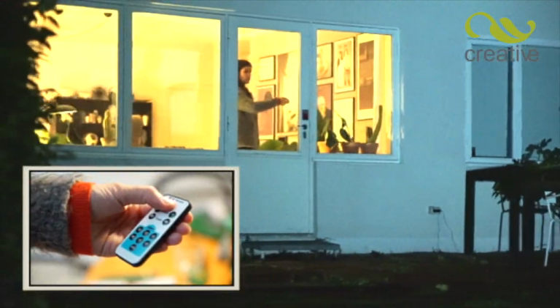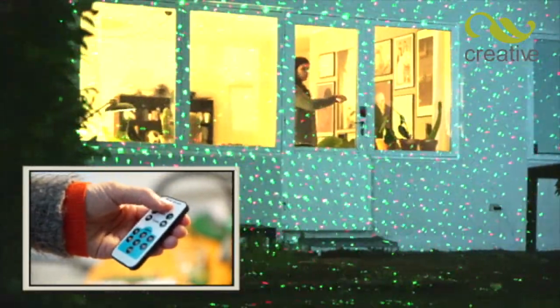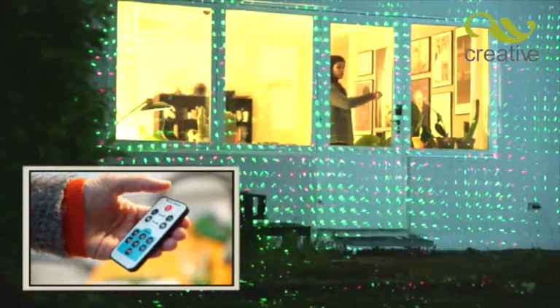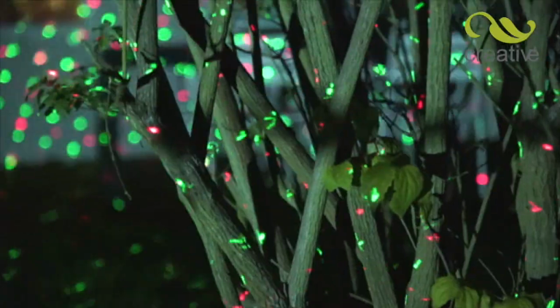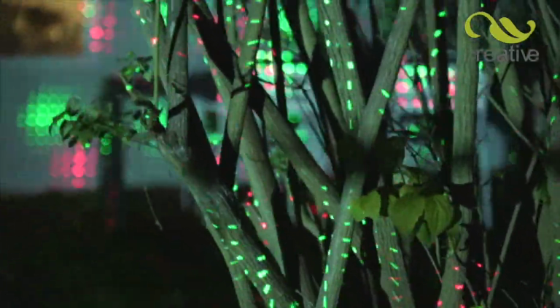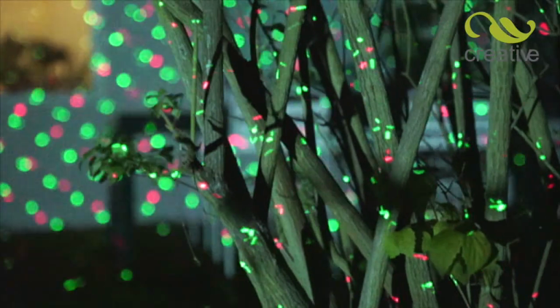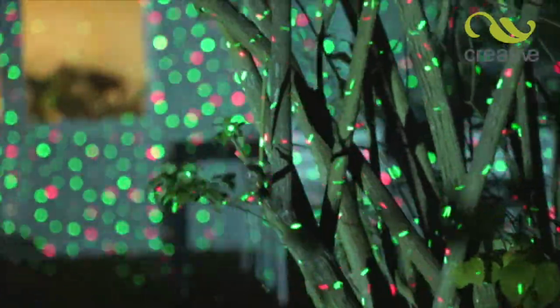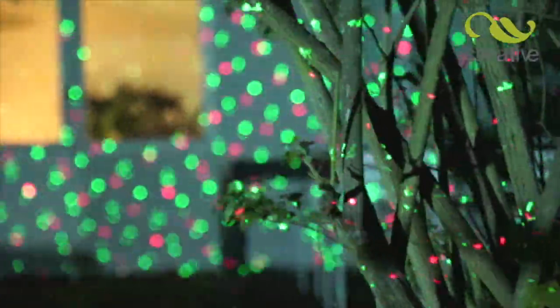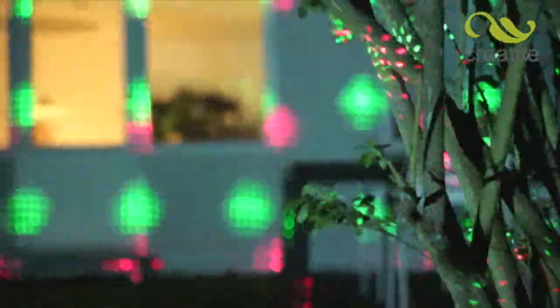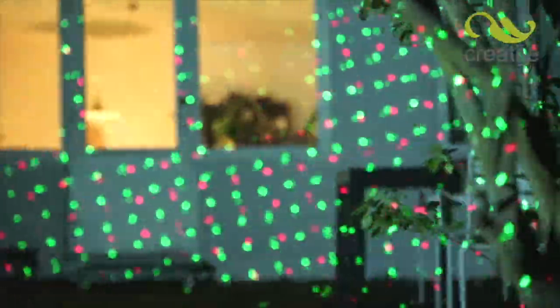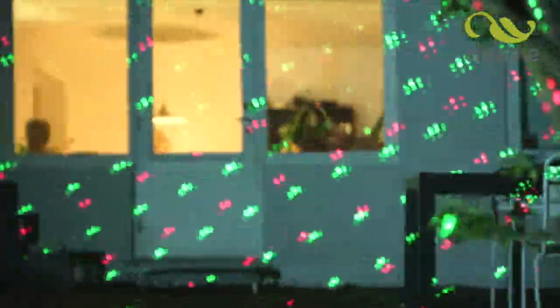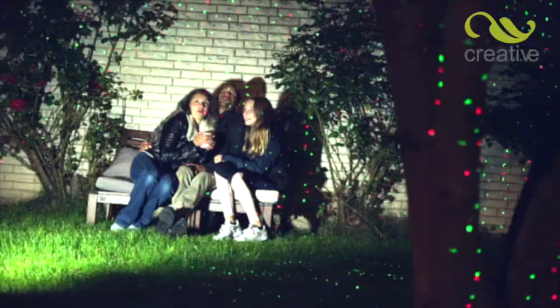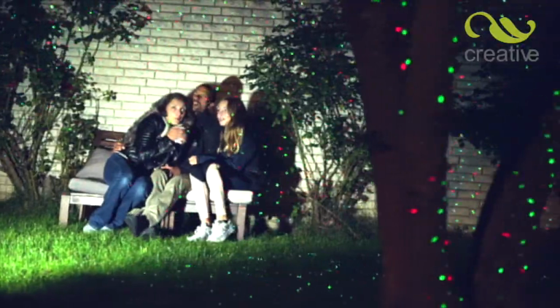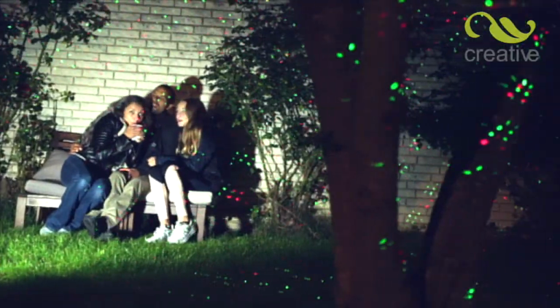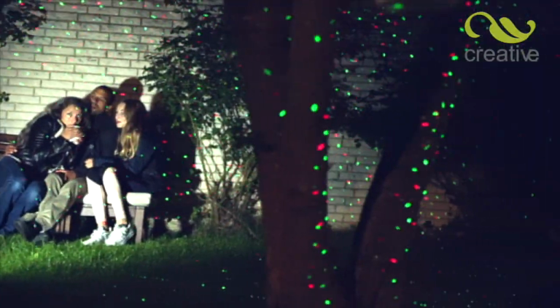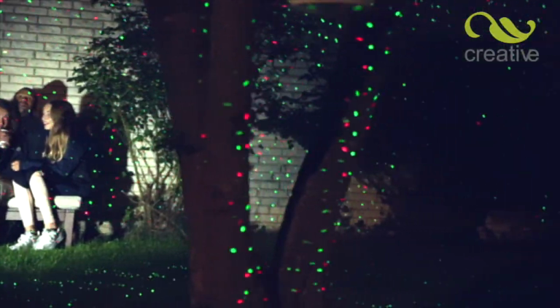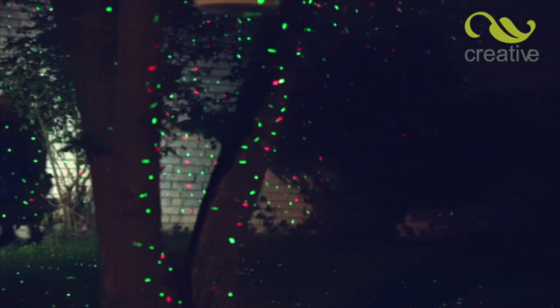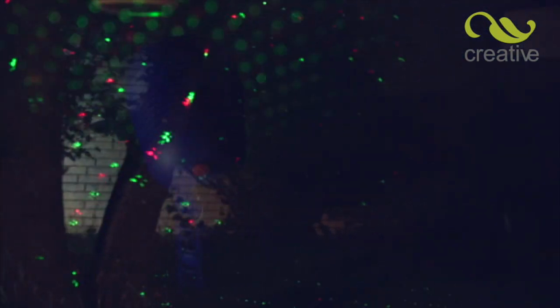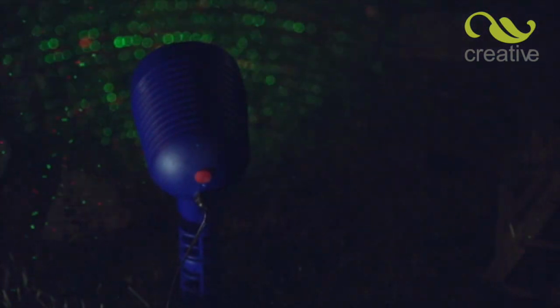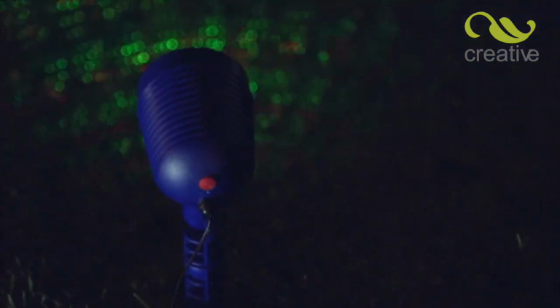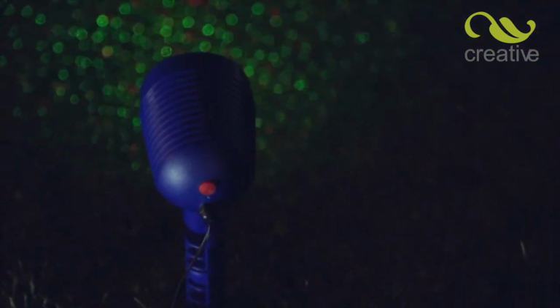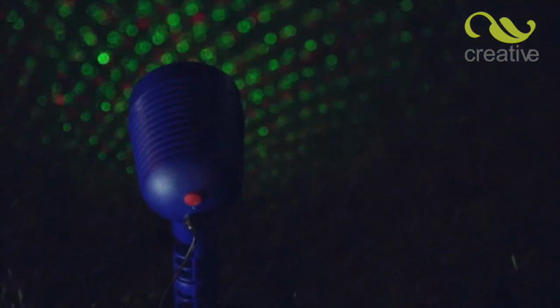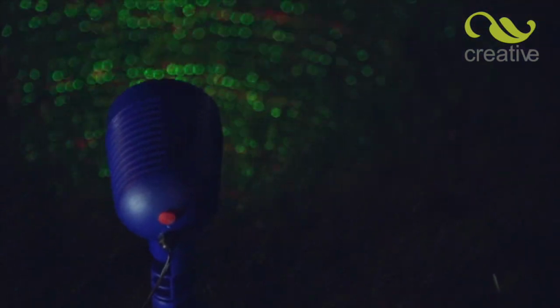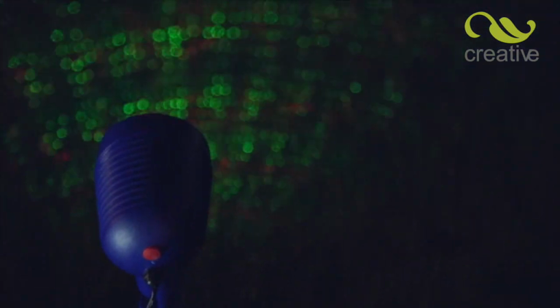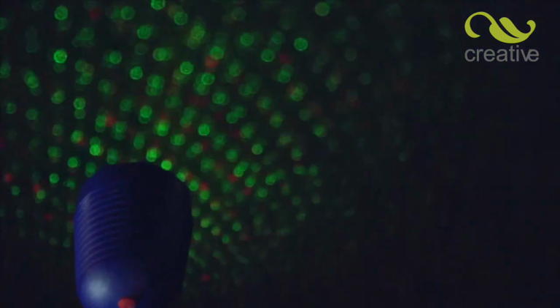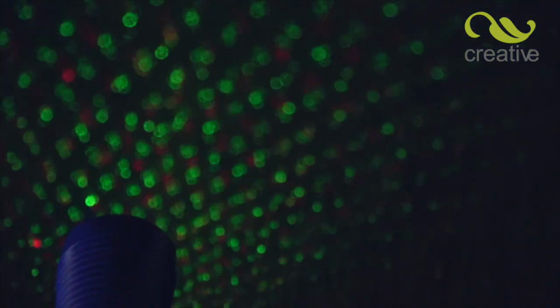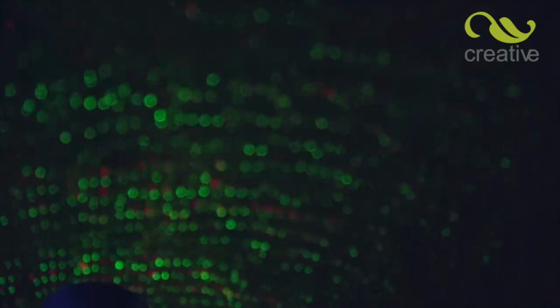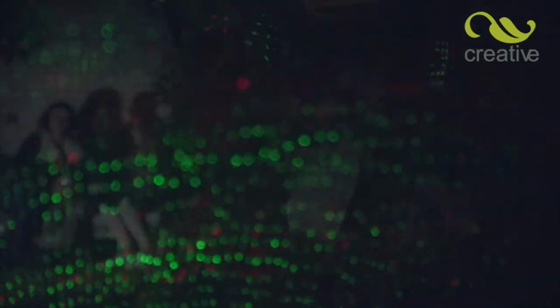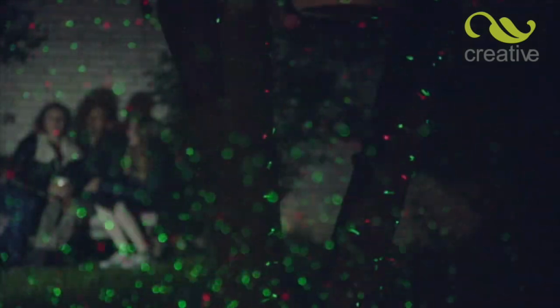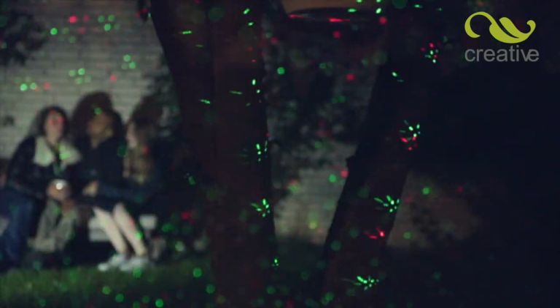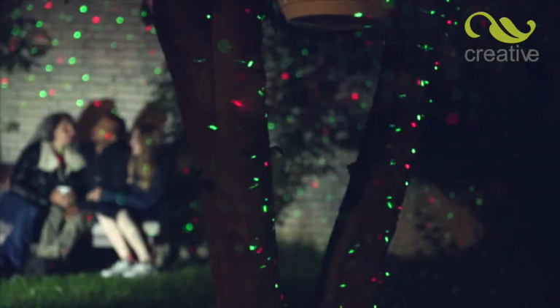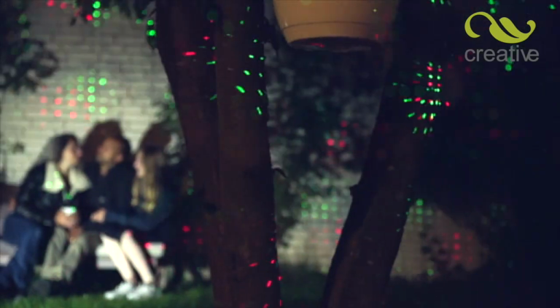To create an effect like this with traditional lights could cost hundreds of pounds, not to mention the high running costs. Star Magic is just one energy-efficient light that covers your home with thousands of bright, dancing laser stars by remote control.